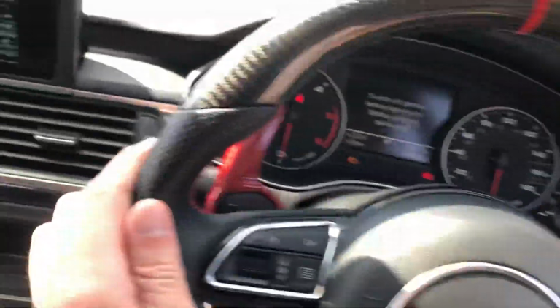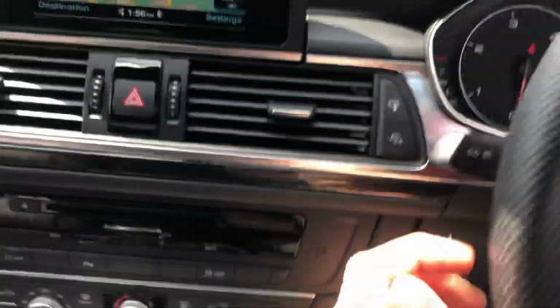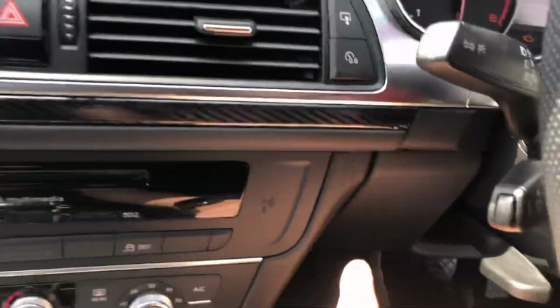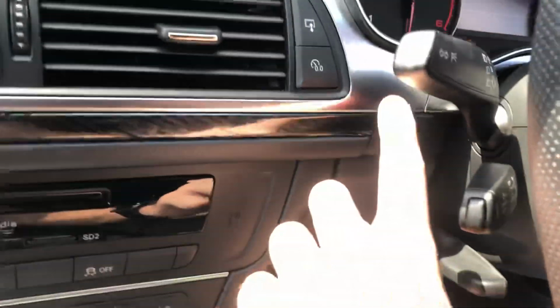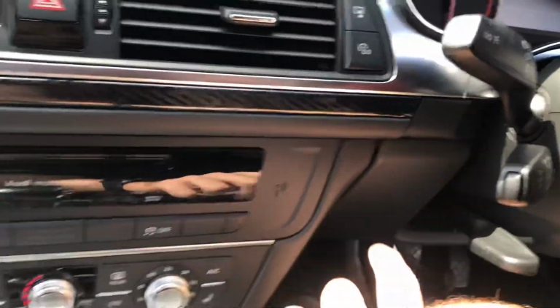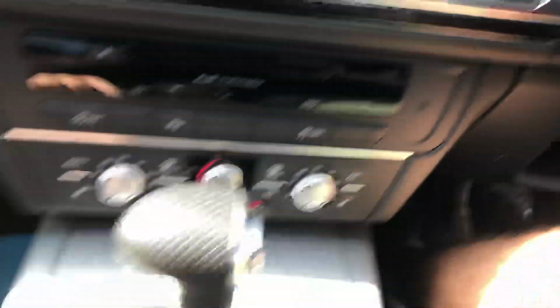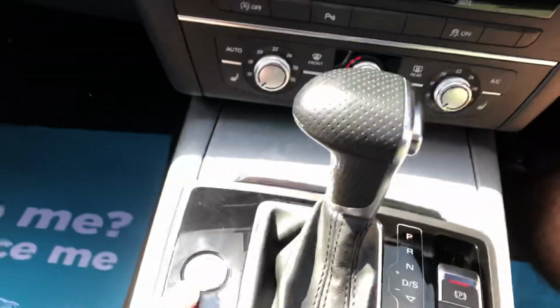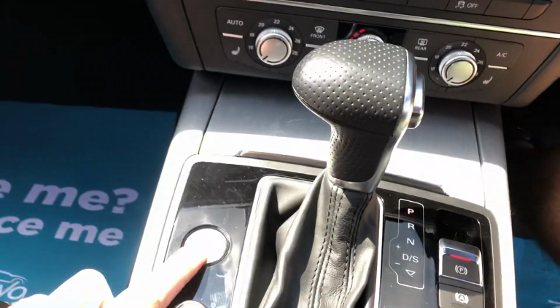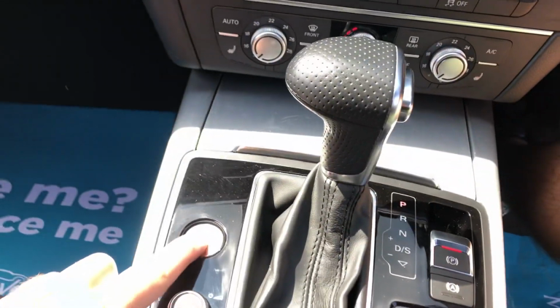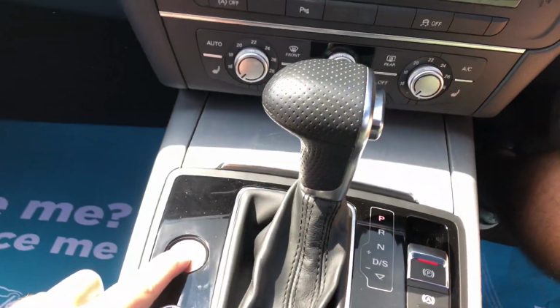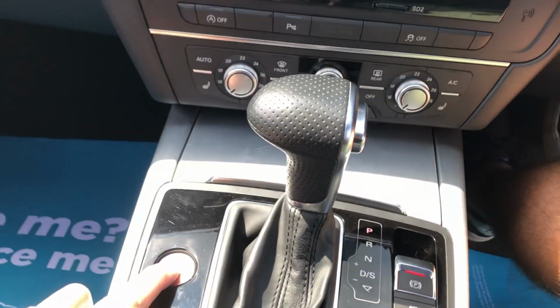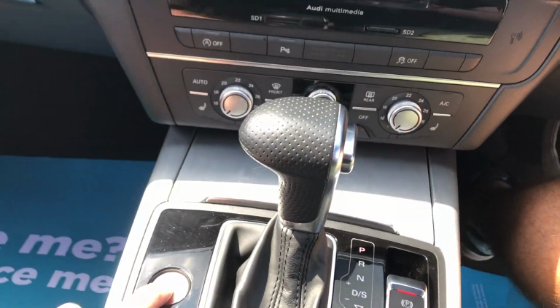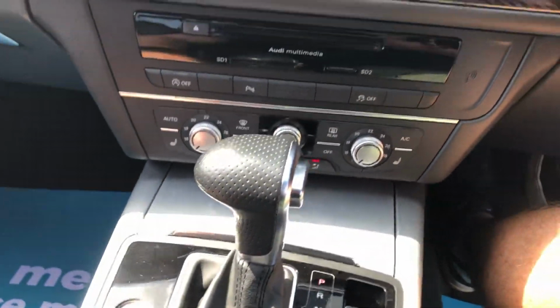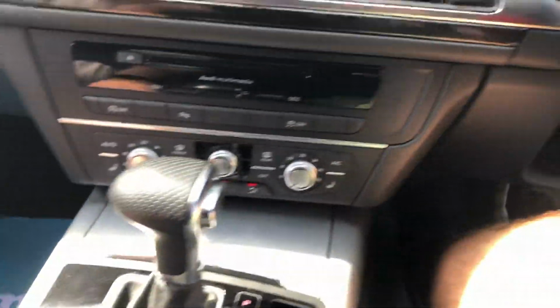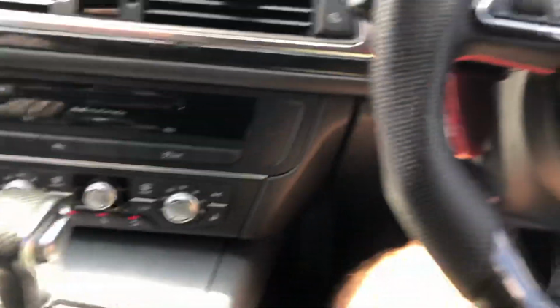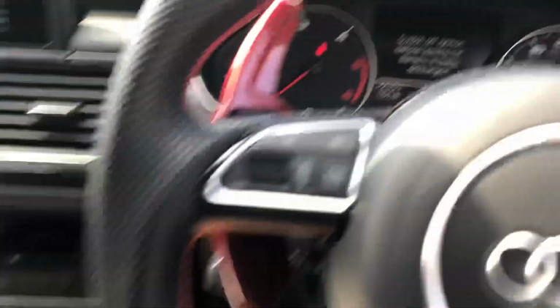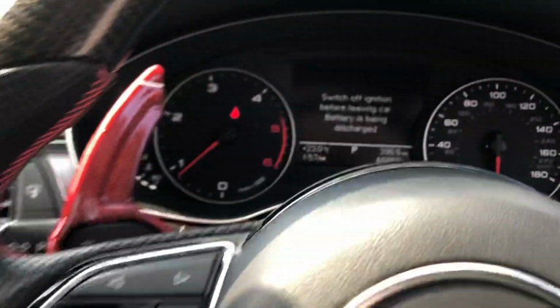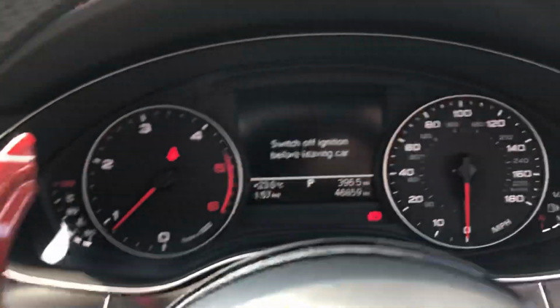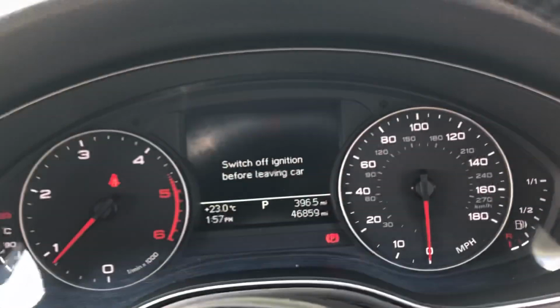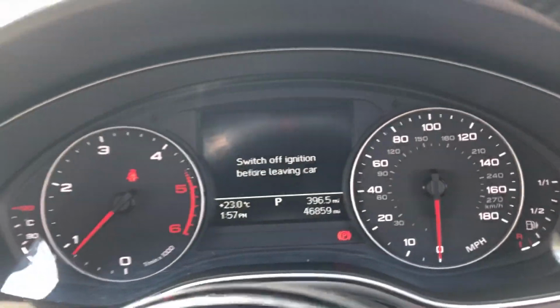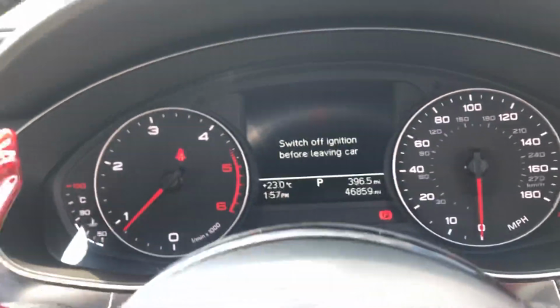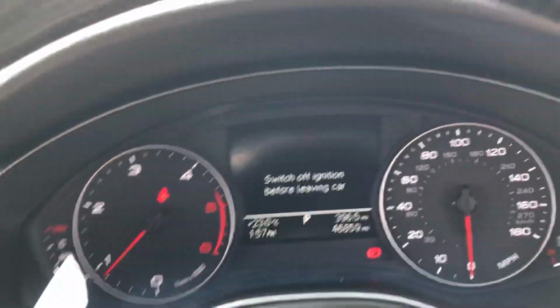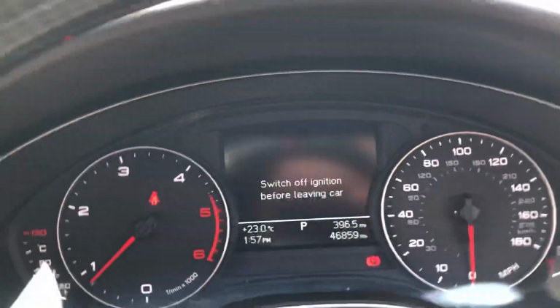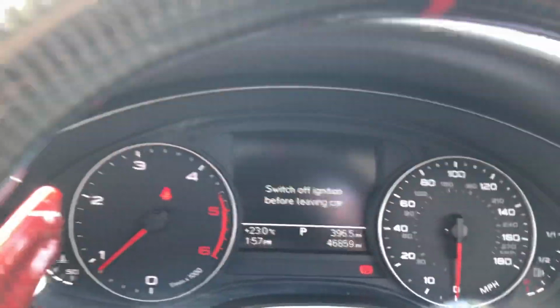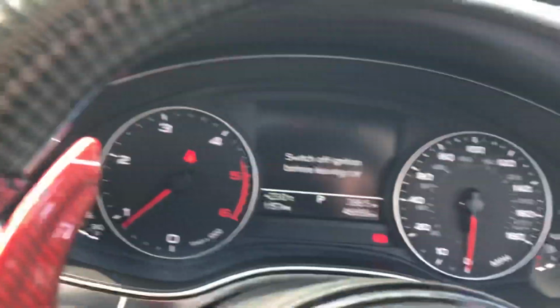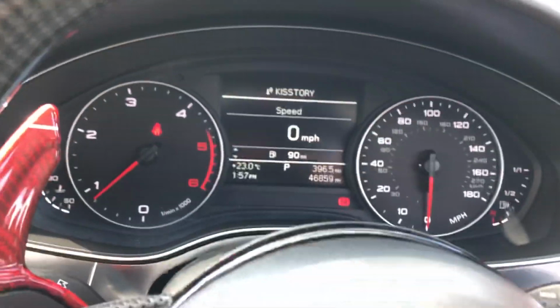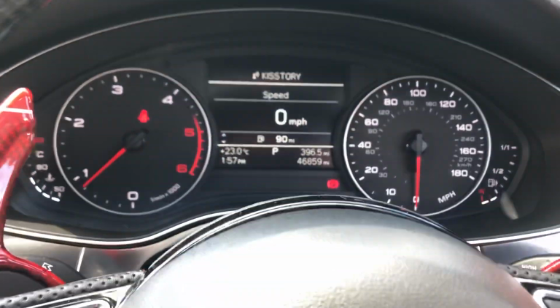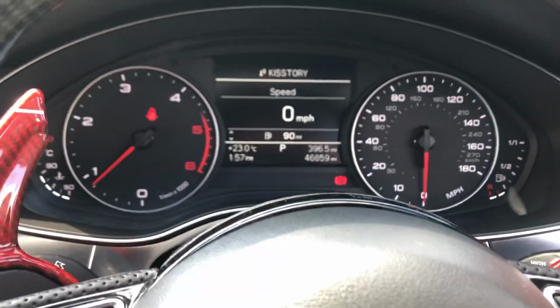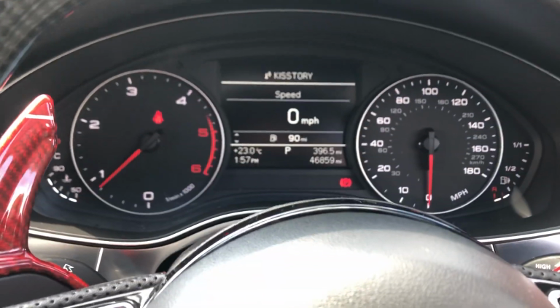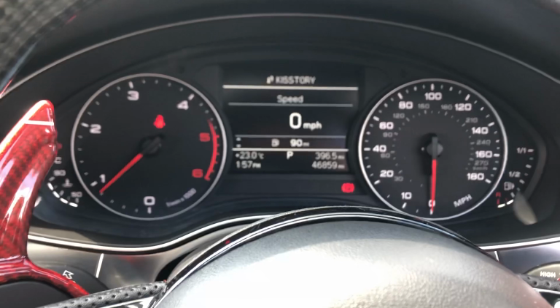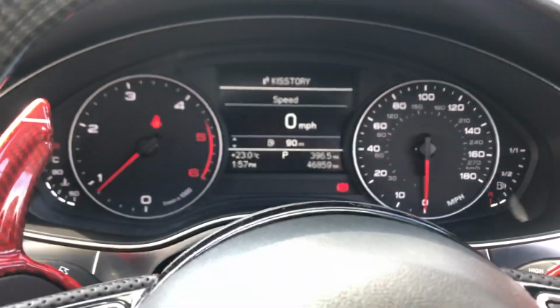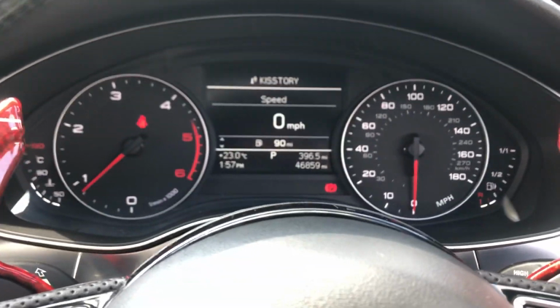We'll start the car up and show you that it's free from any warning lights. The car starts up and you can see 46,000 miles.